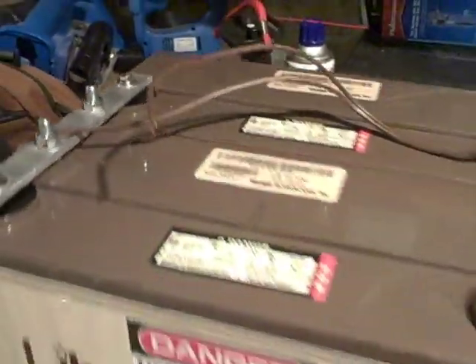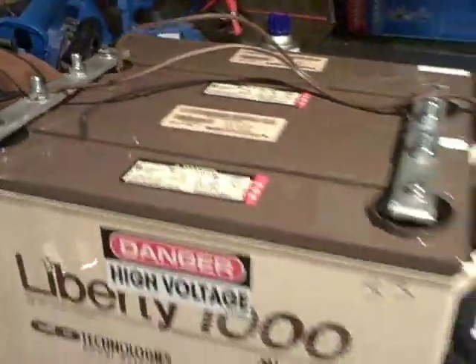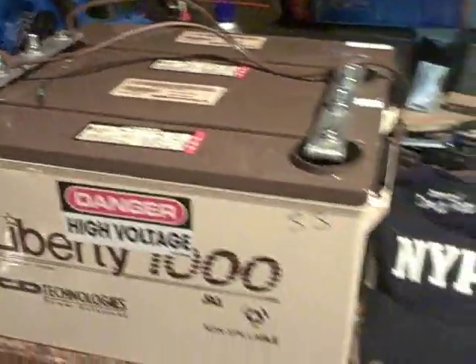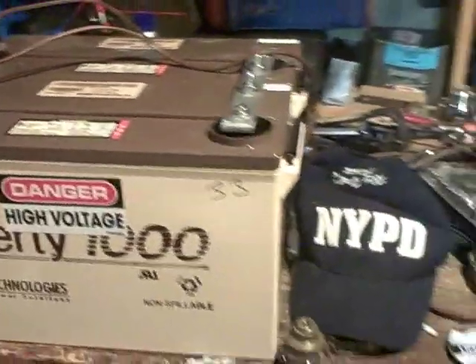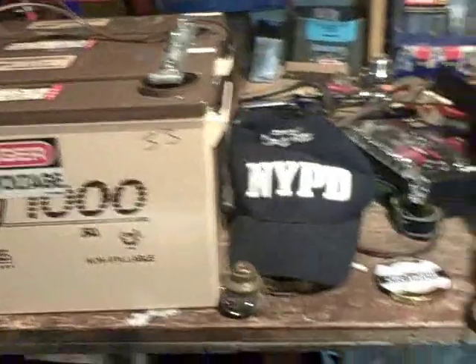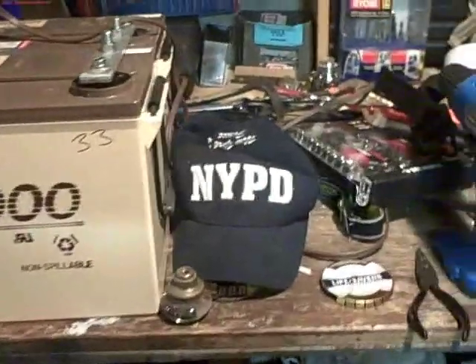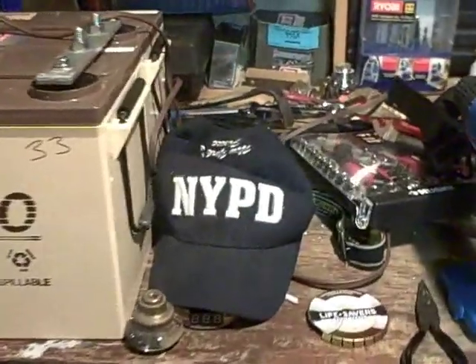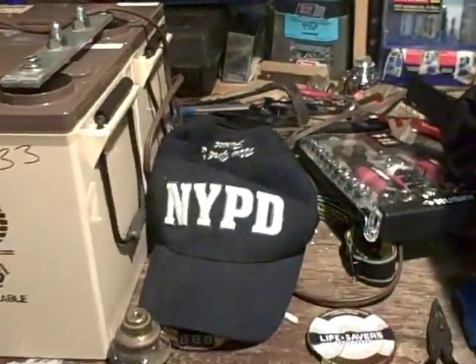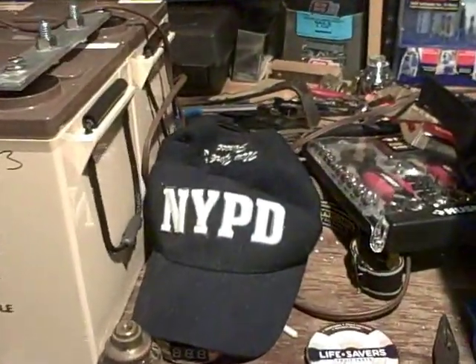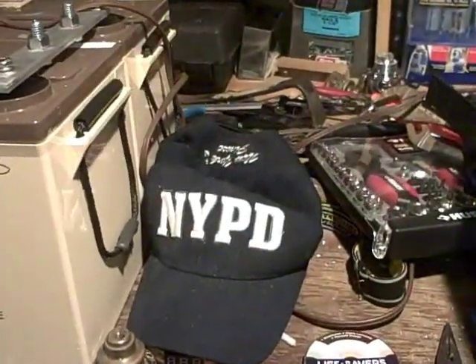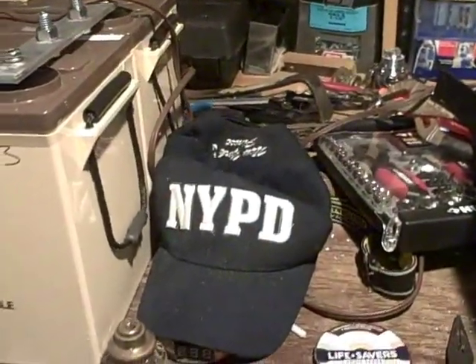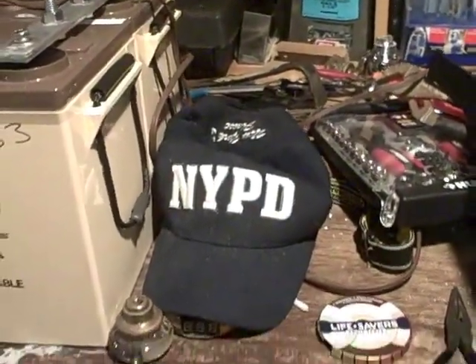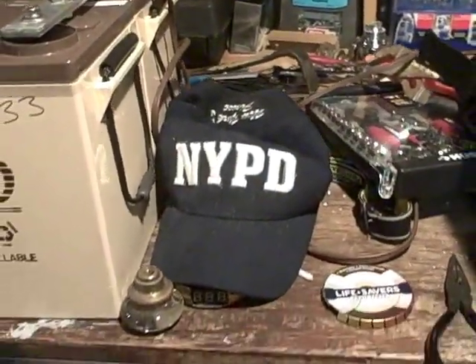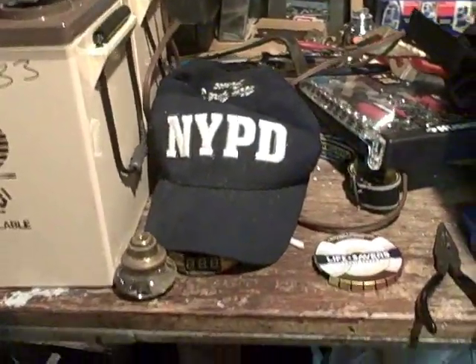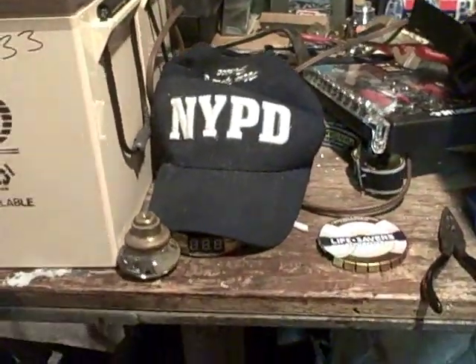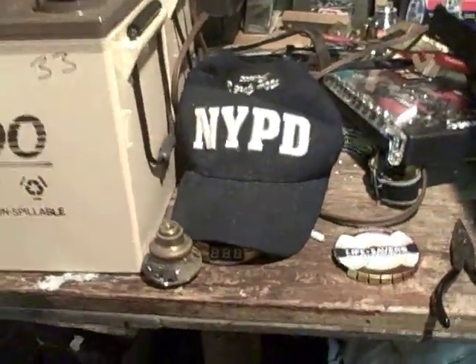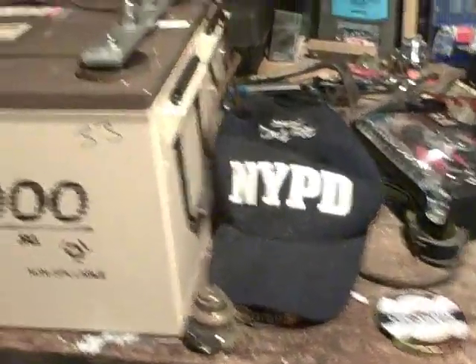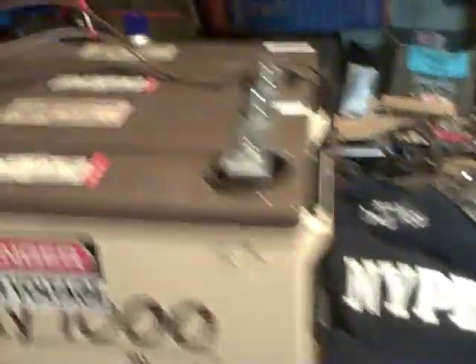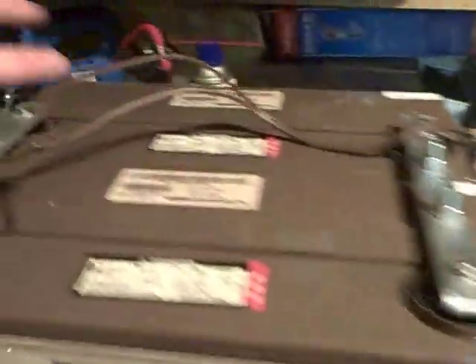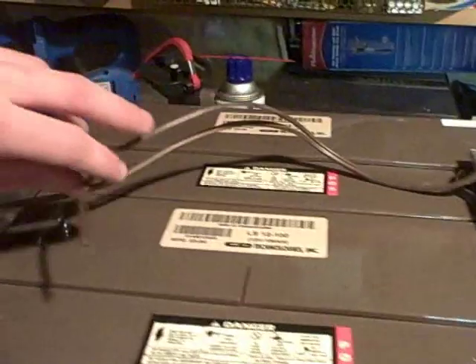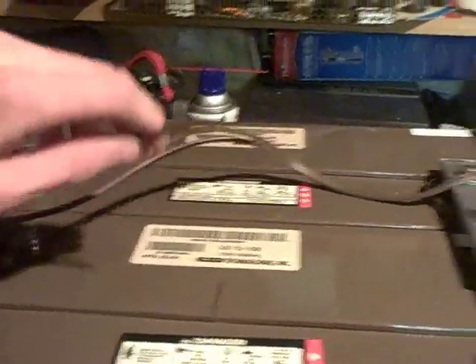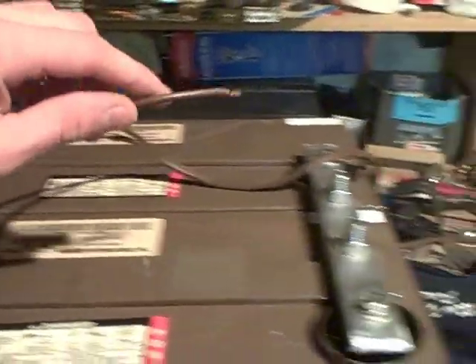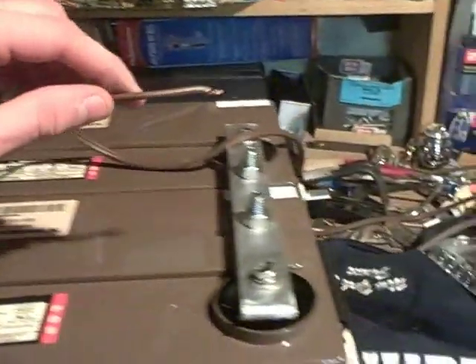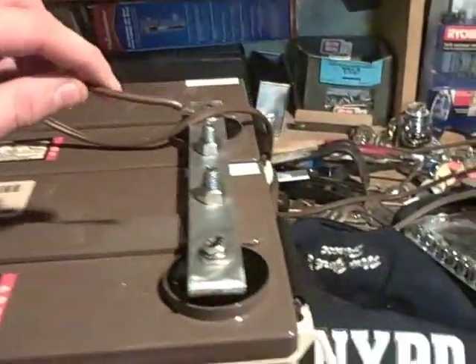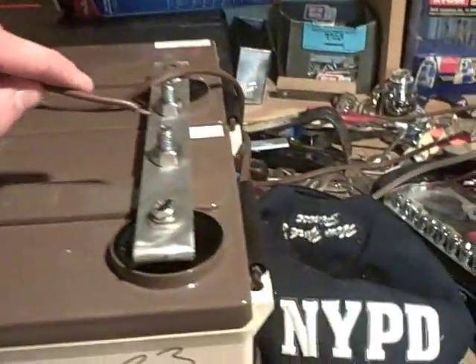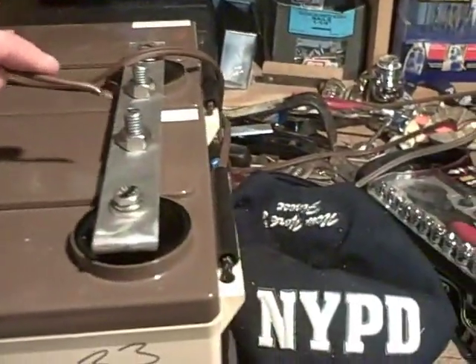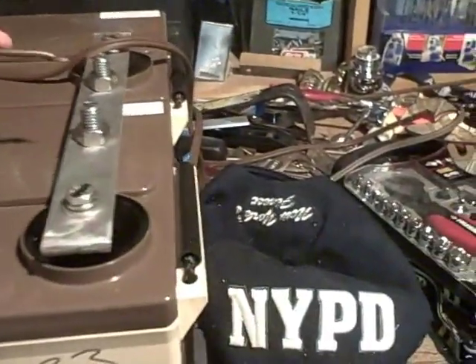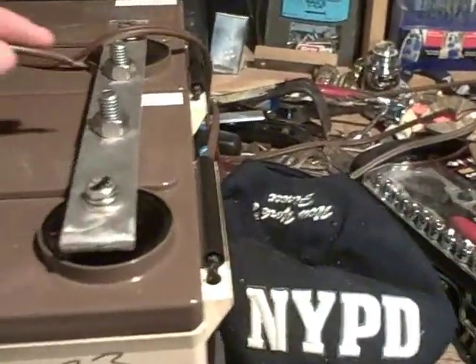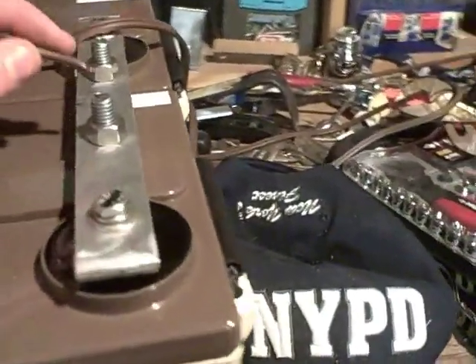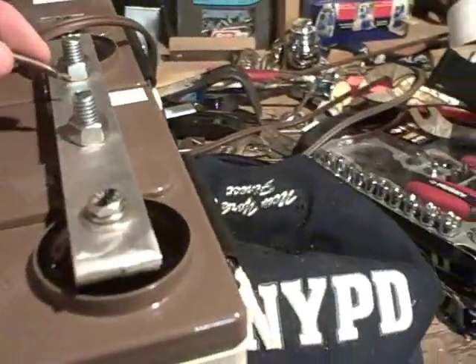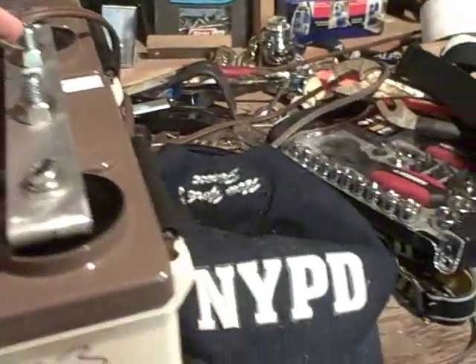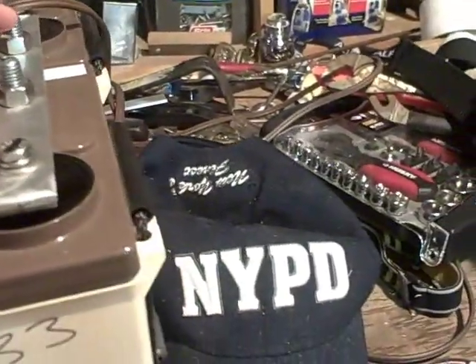So to prove my point, I've got my little NYPD hat here with a little voltage meter underneath it. Got my wires all set up, so I'm about to touch it here just to prove that I am seeing 12 volts.